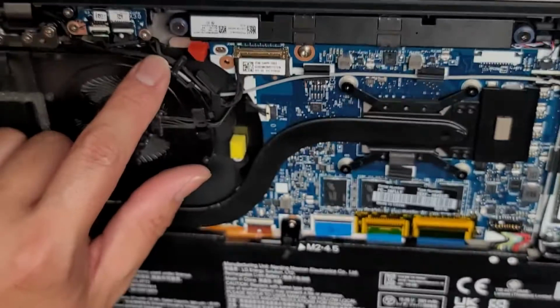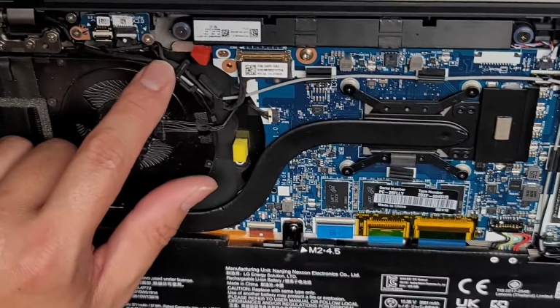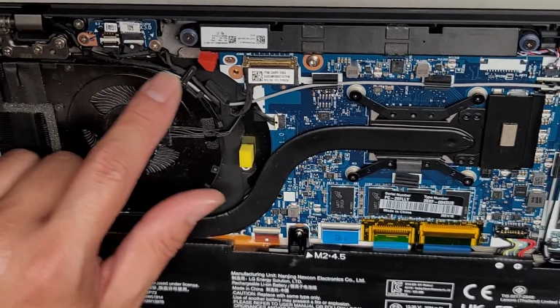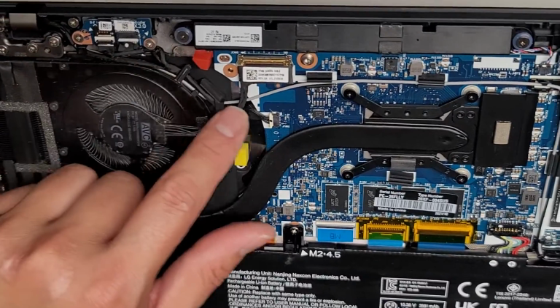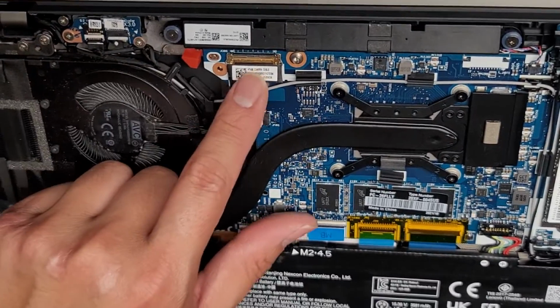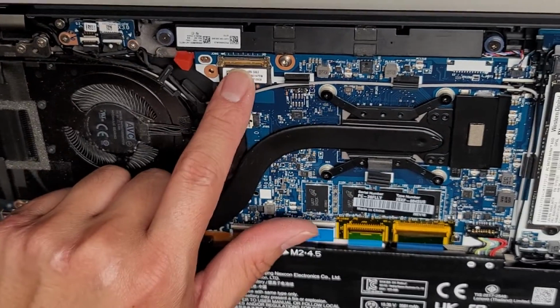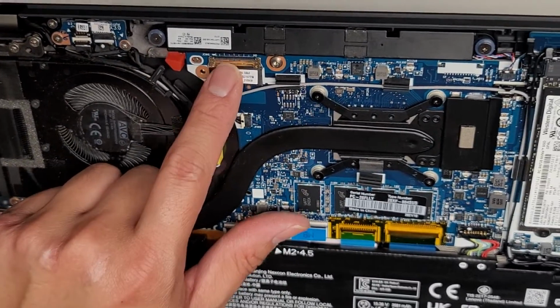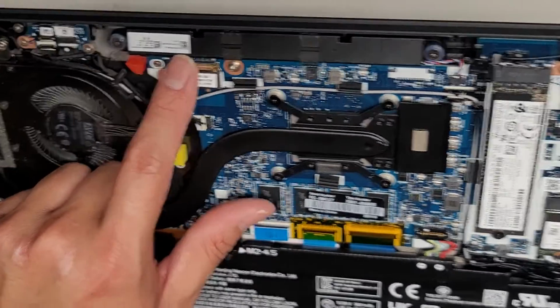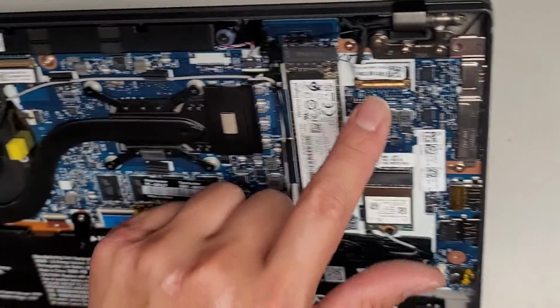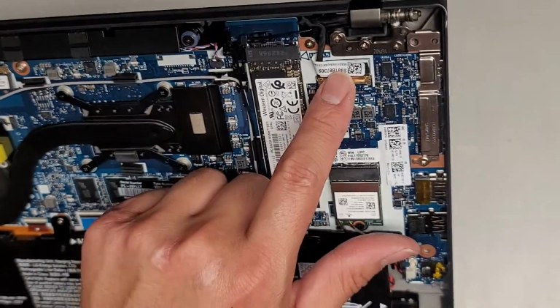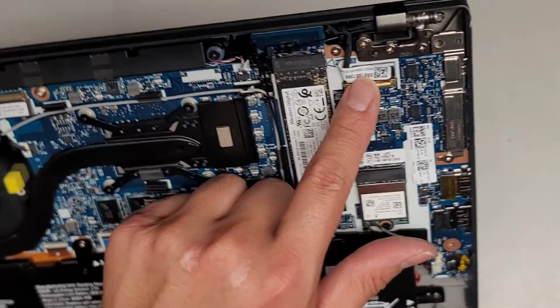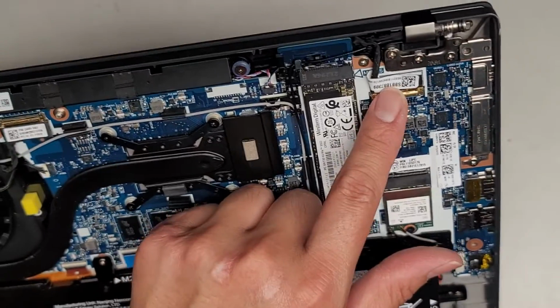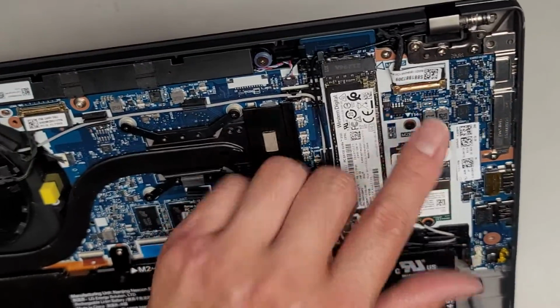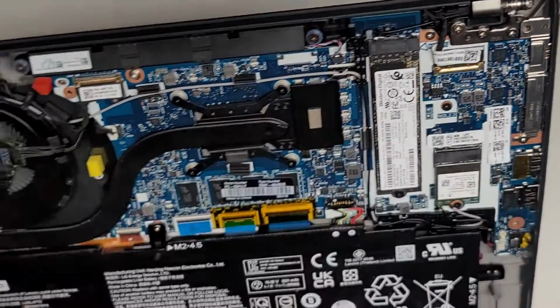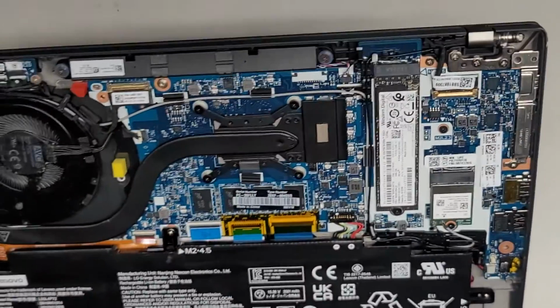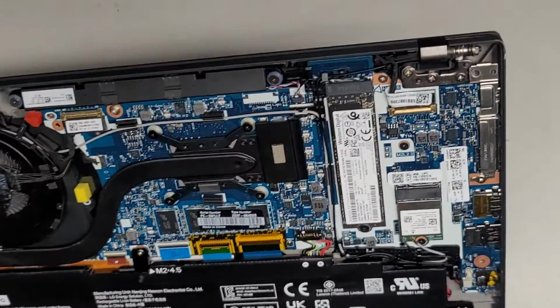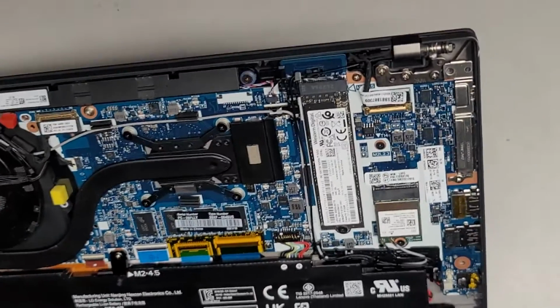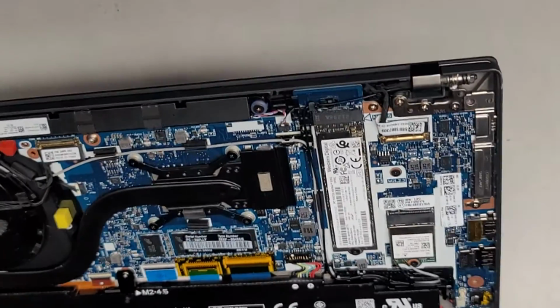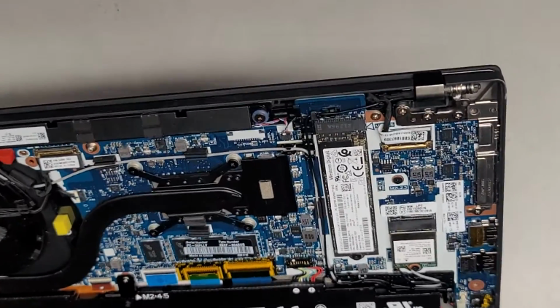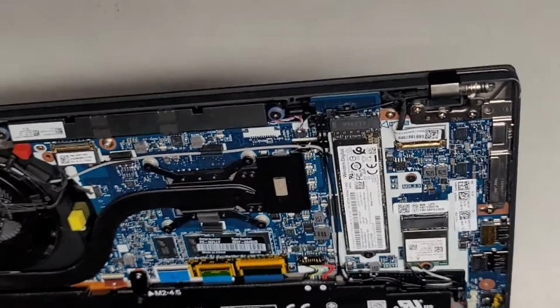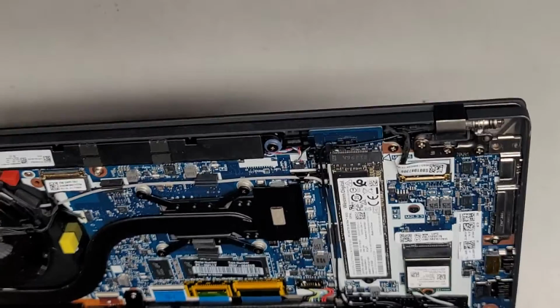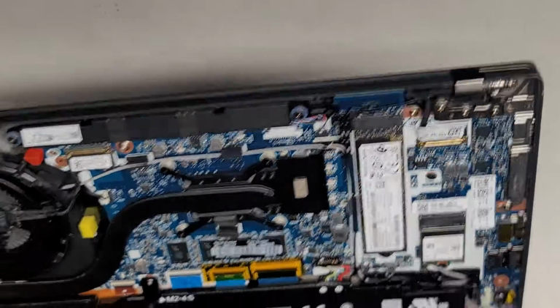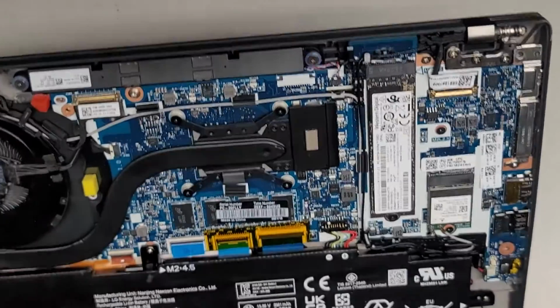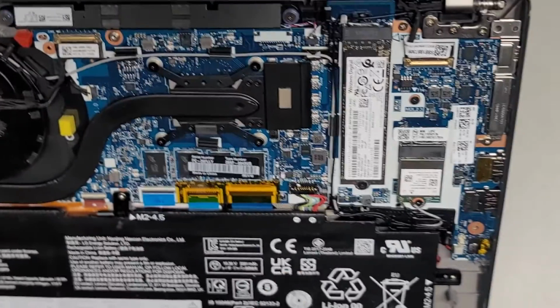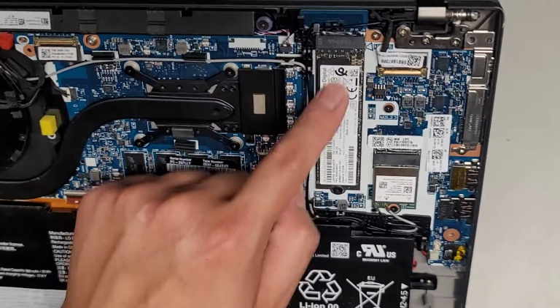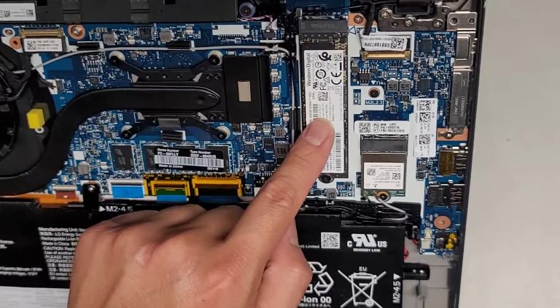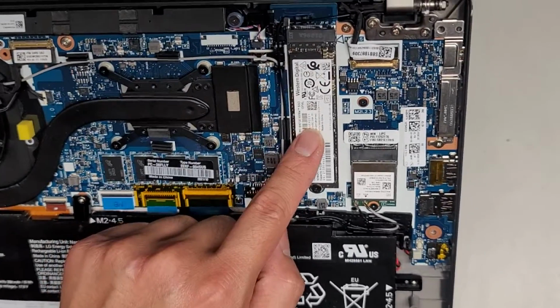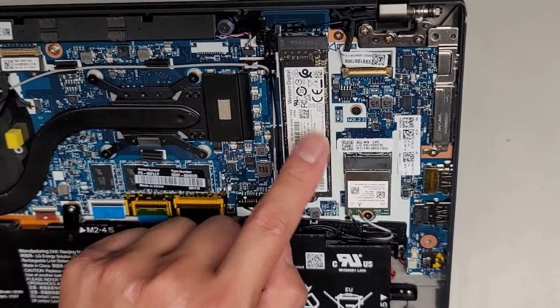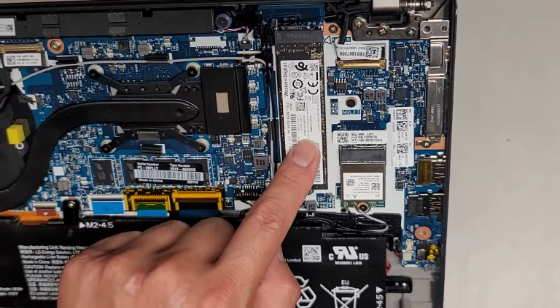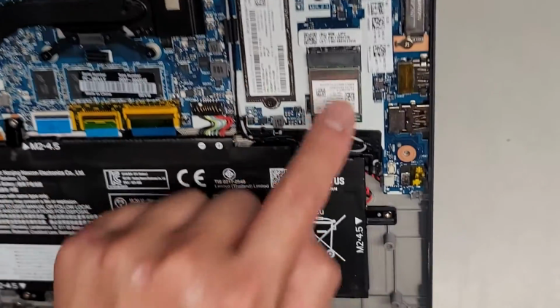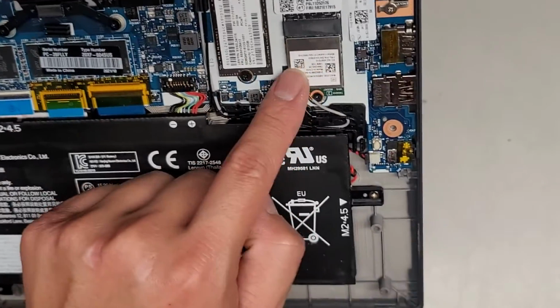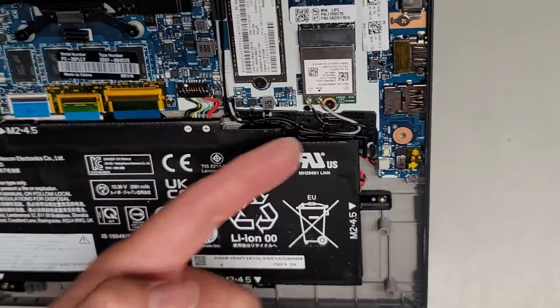The screen cables and all of that look to plug all in here. There's another screen cable here — so one handles the webcam and microphones and stuff usually, and the other one's for the screen. I'm not sure exactly which one. It's an M.2 PCIe NVMe SSD here, and a wireless card here.